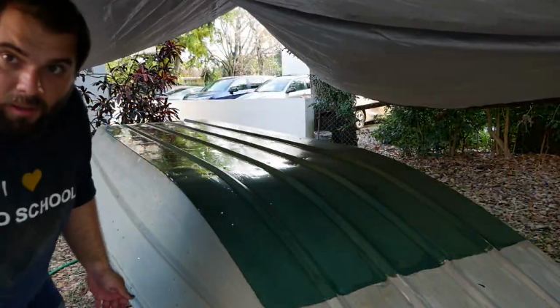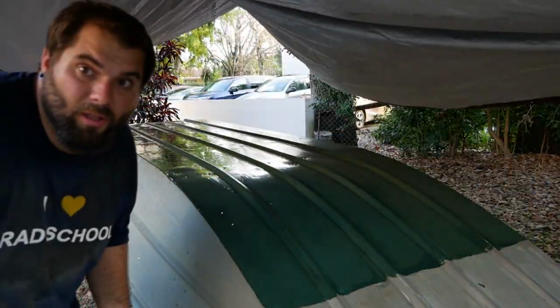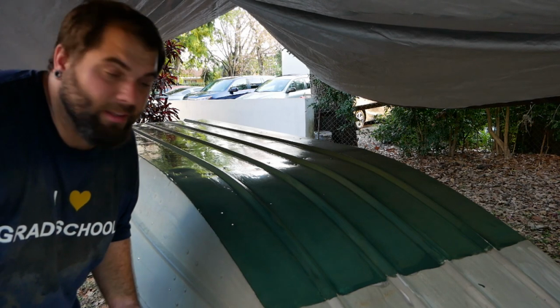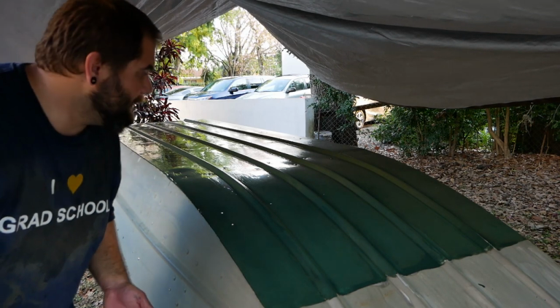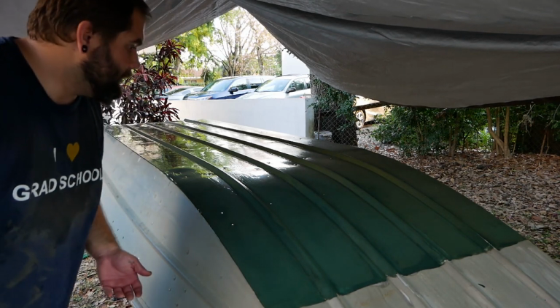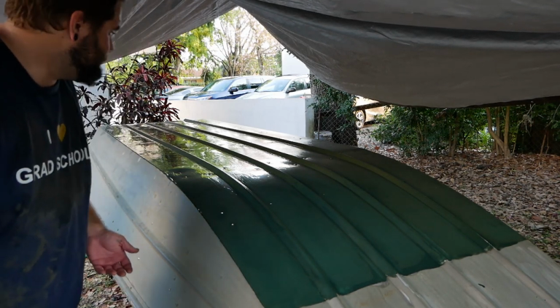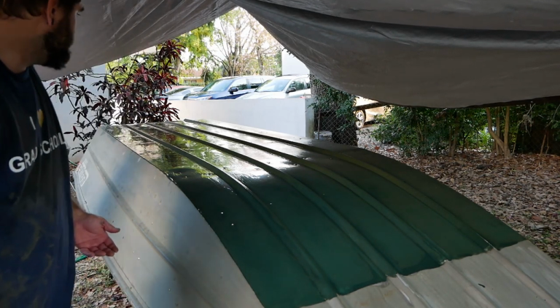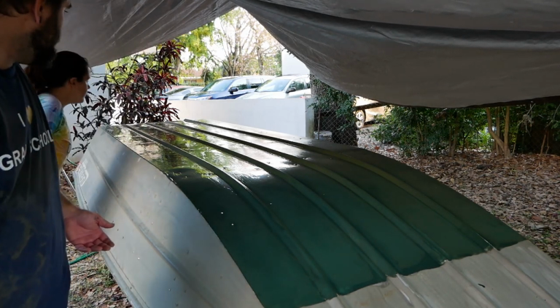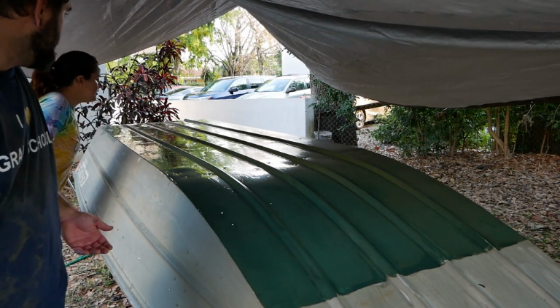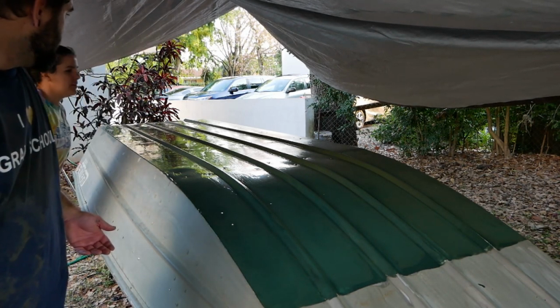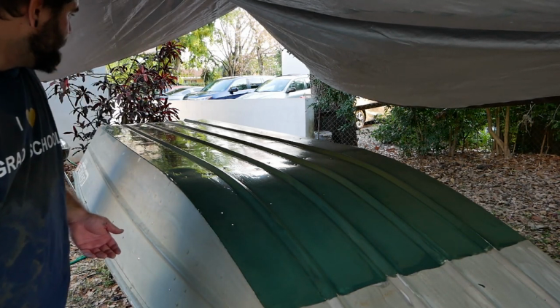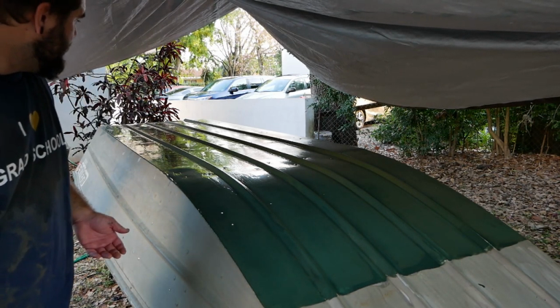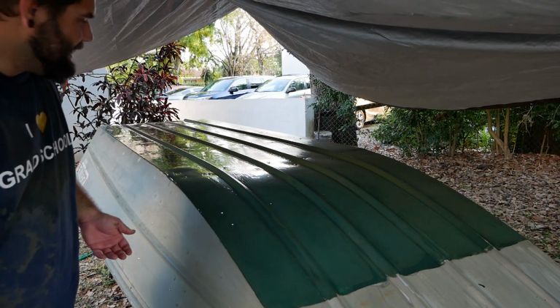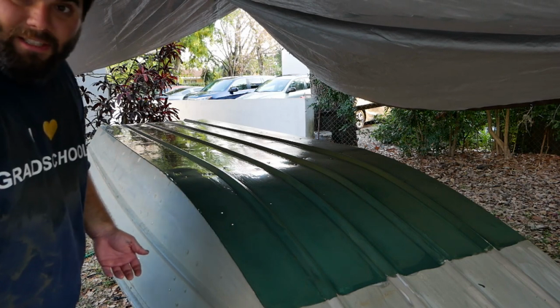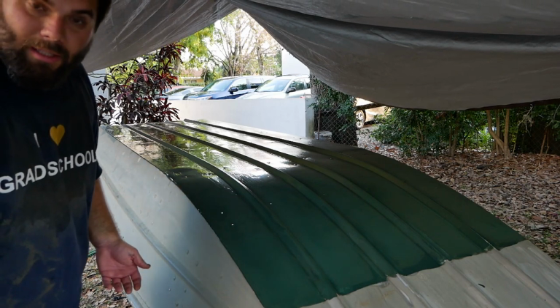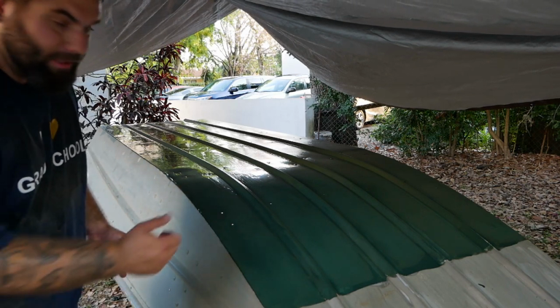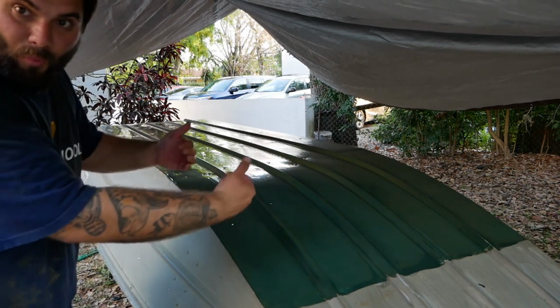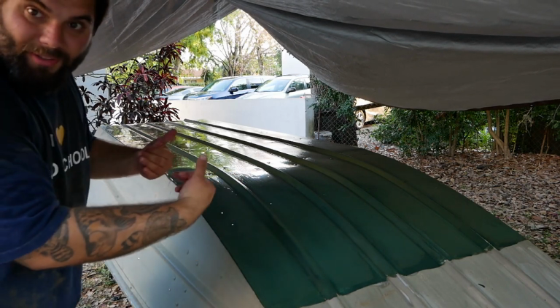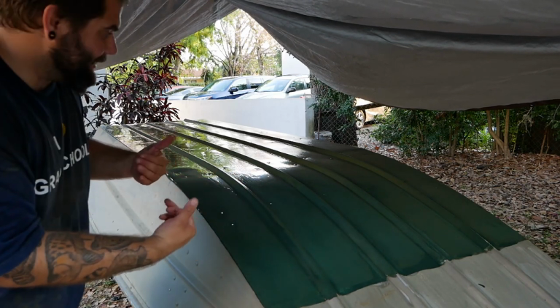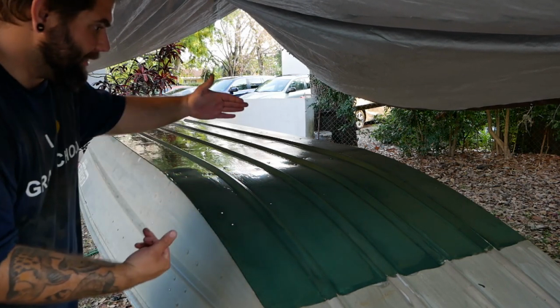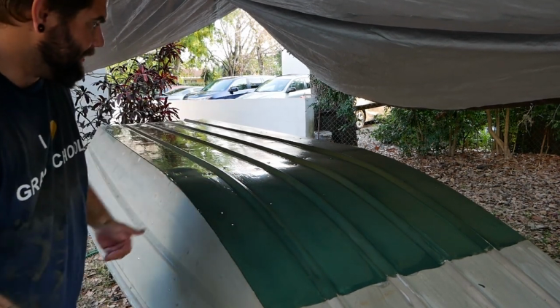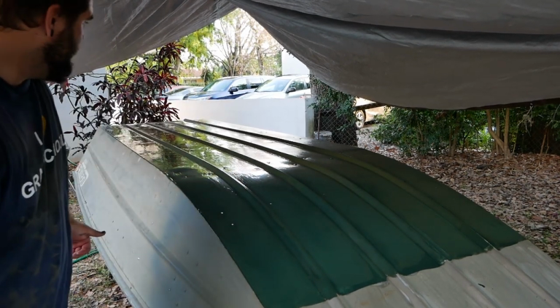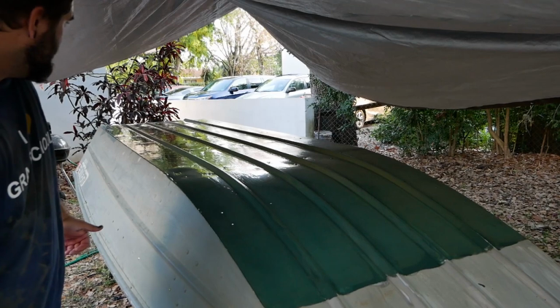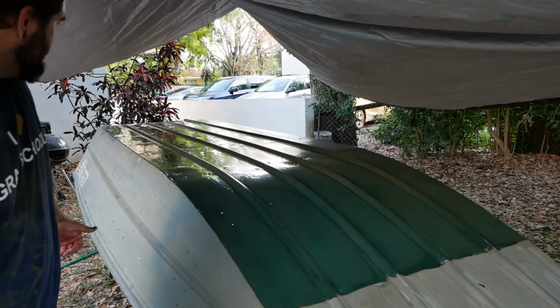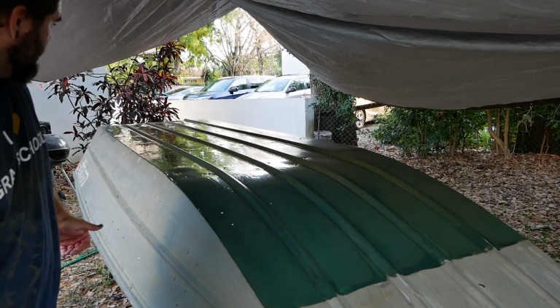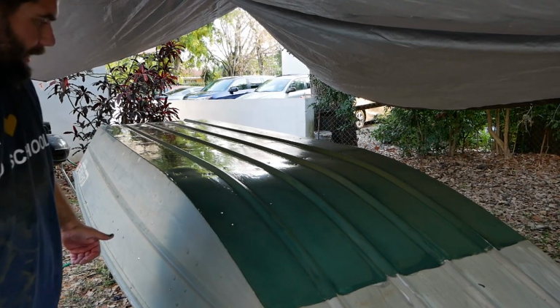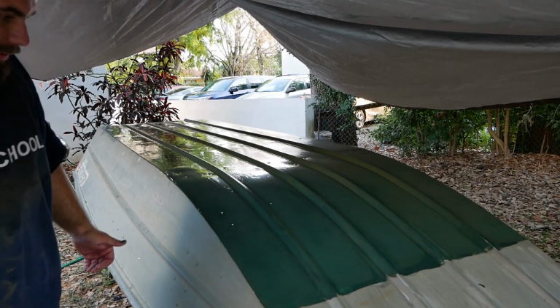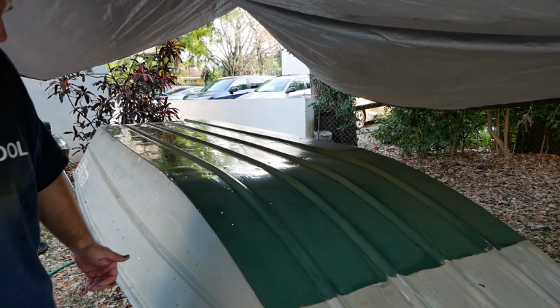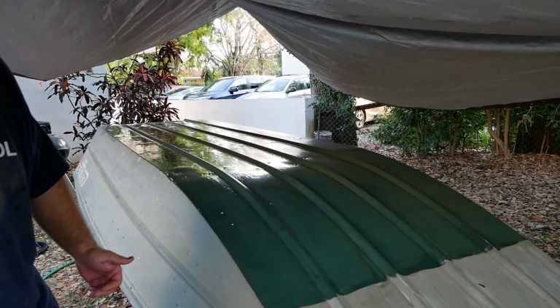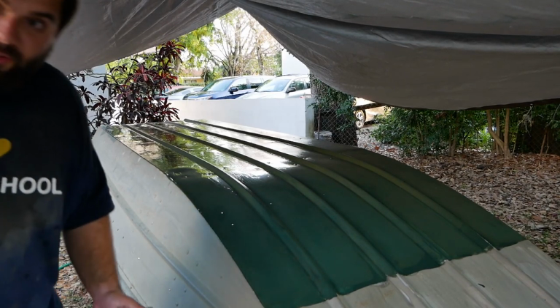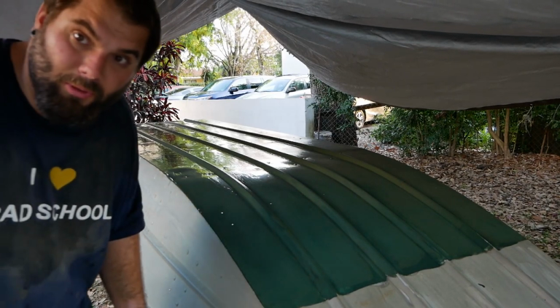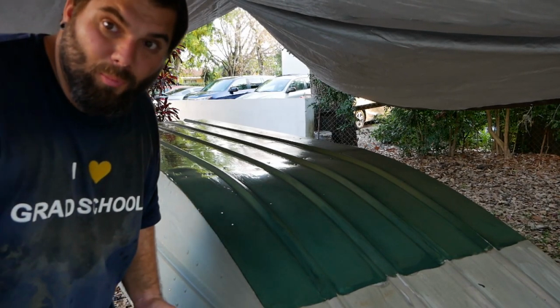I think that went relatively well. Definitely not as even as I would have liked — there's definitely more on this side than on that side — but that's okay. I think it's going to work out just fine. We'll see what it looks like in the morning.